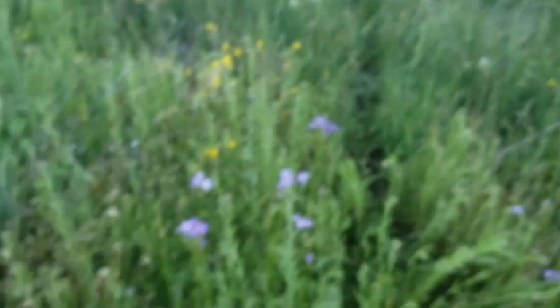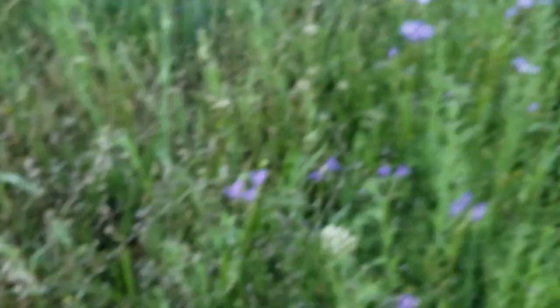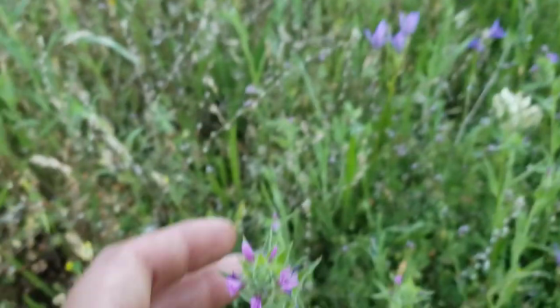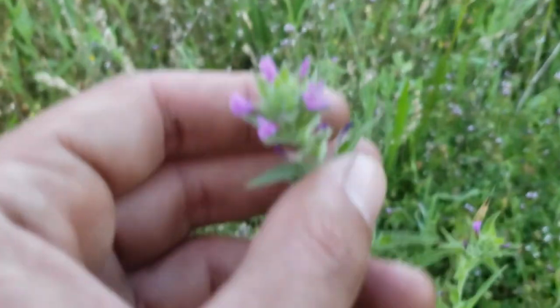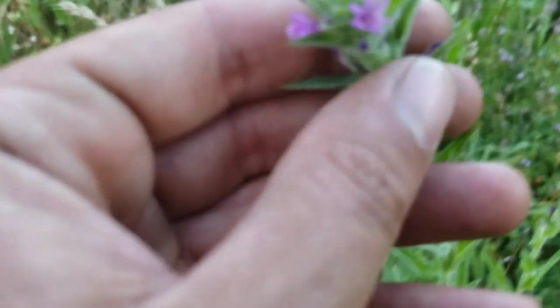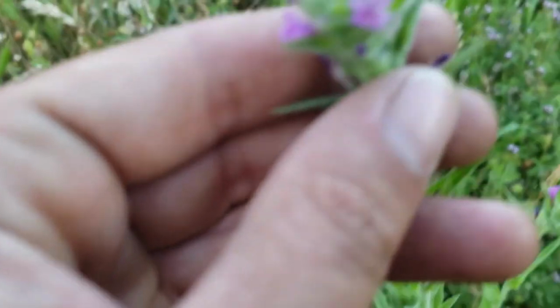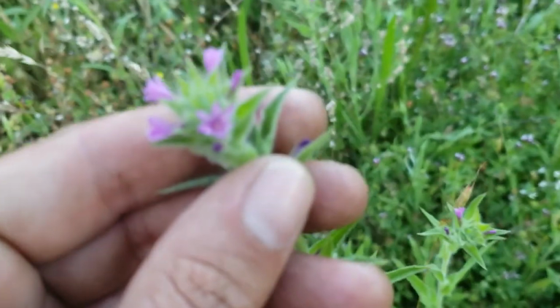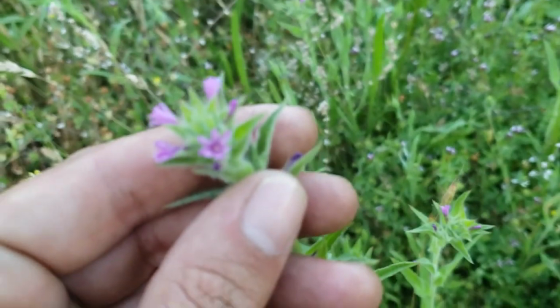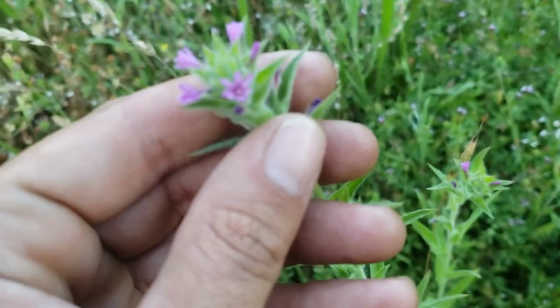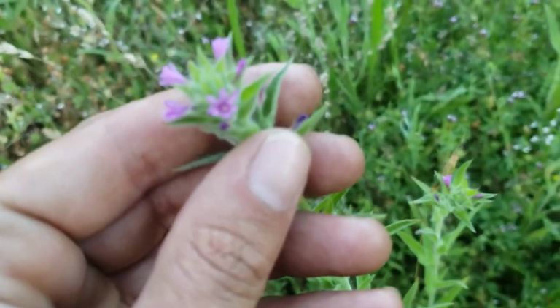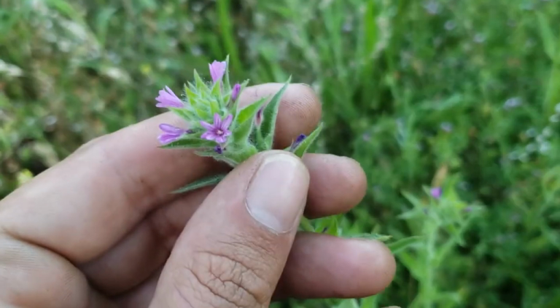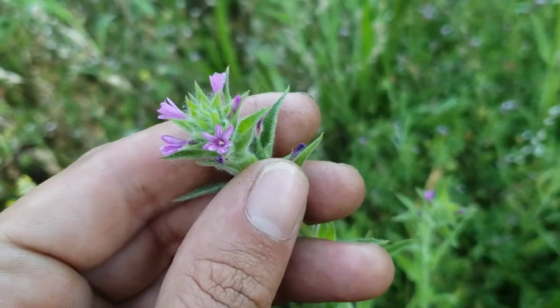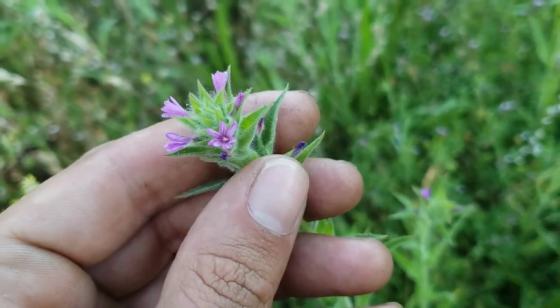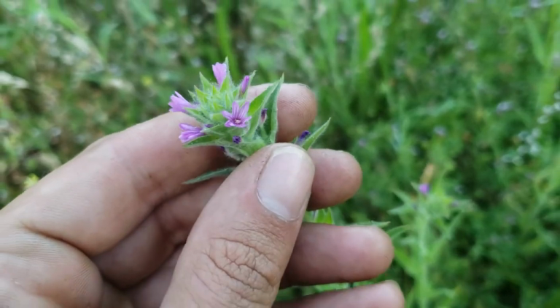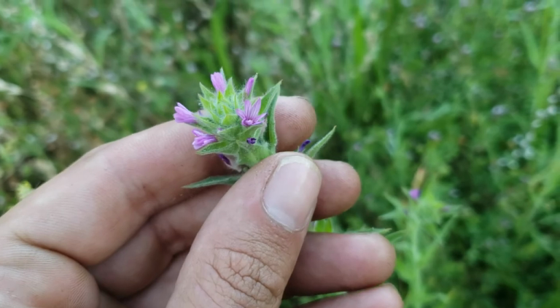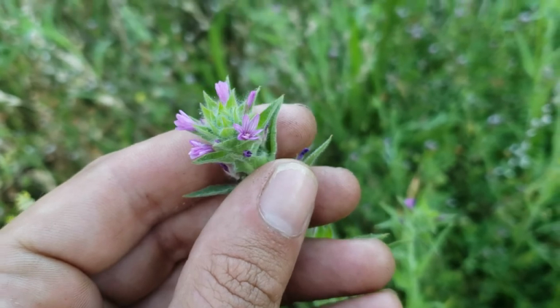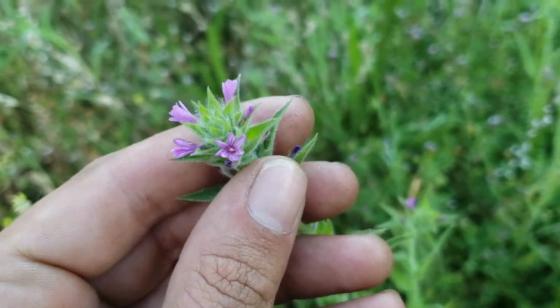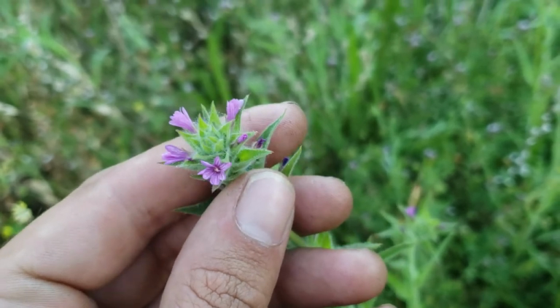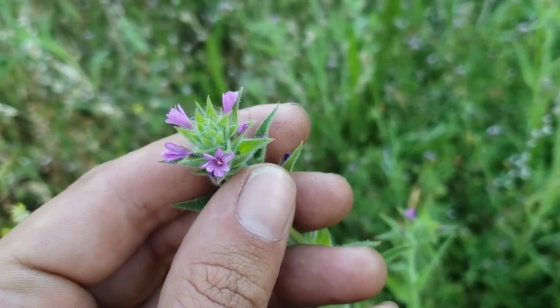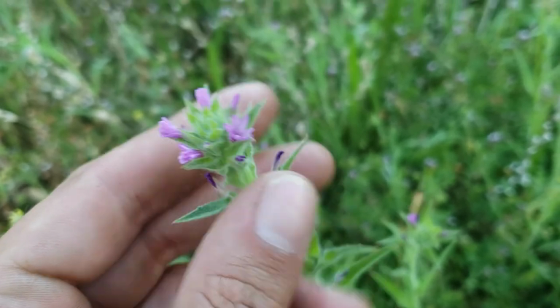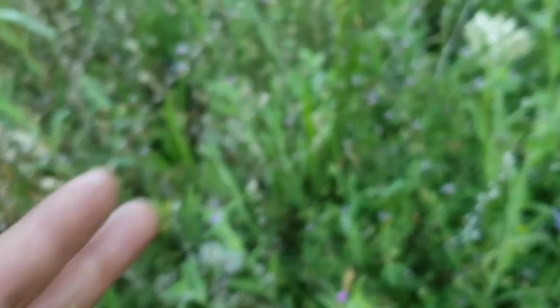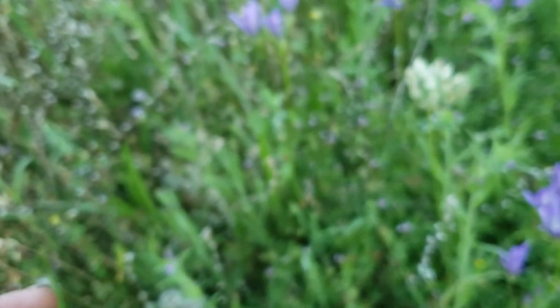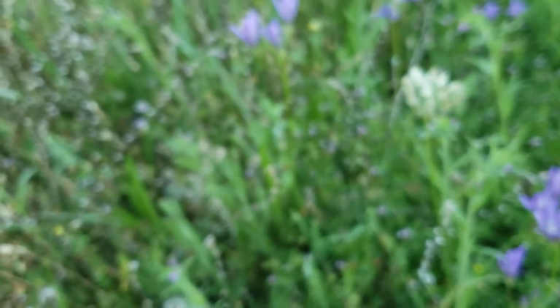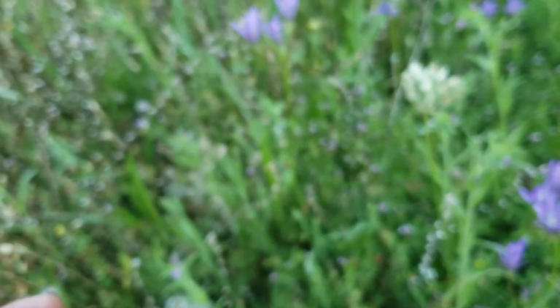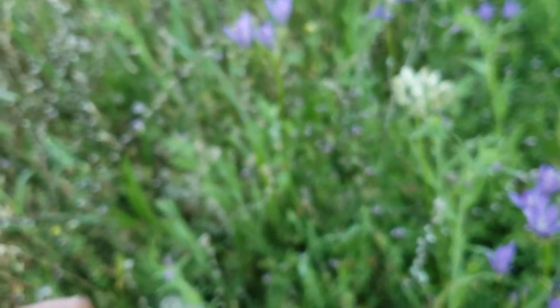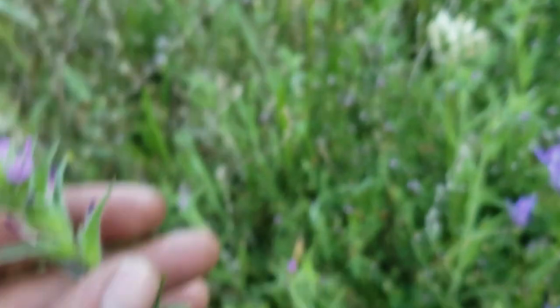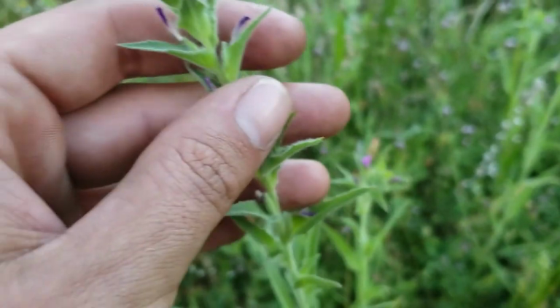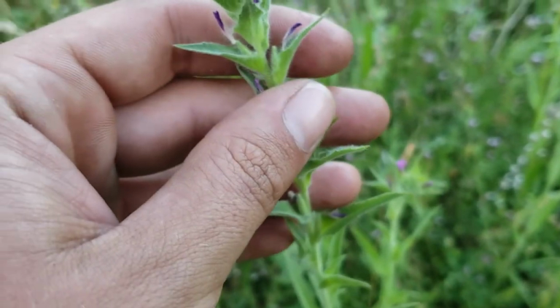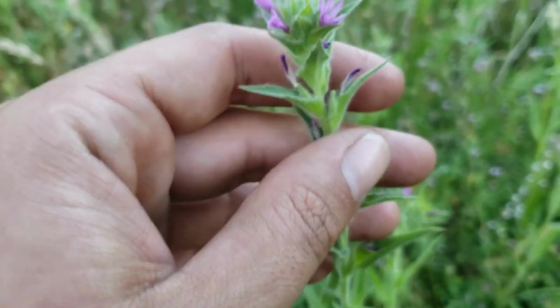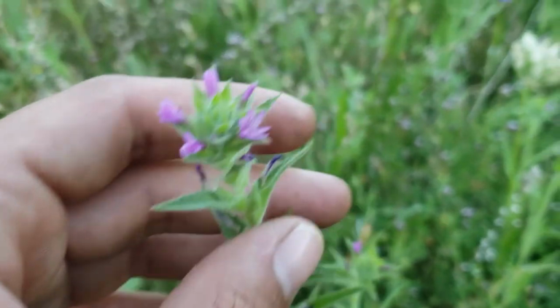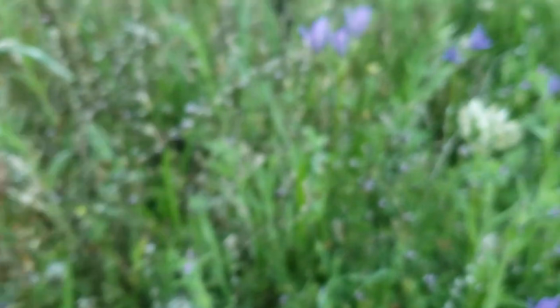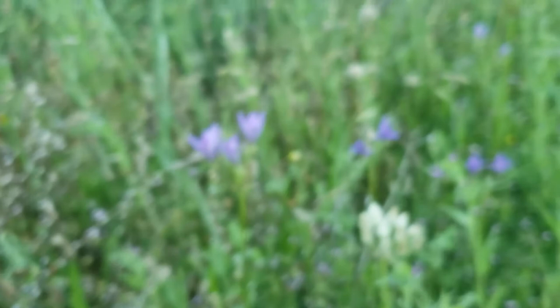And this little guy is called dense flower willow herb.